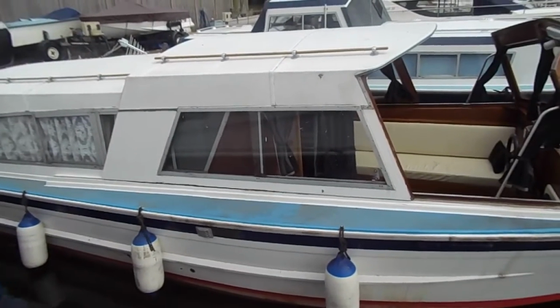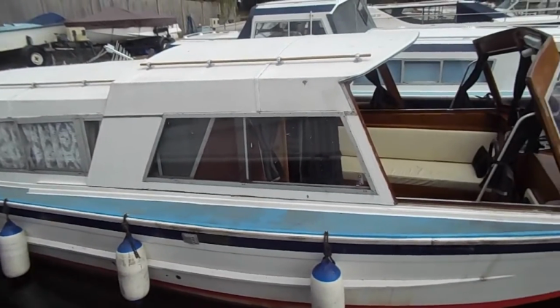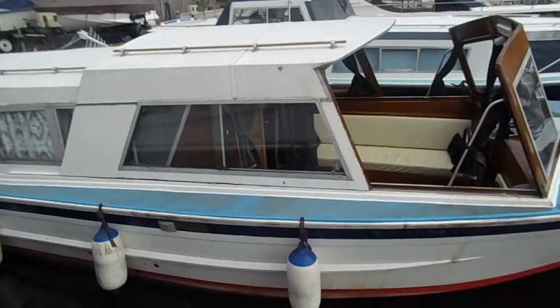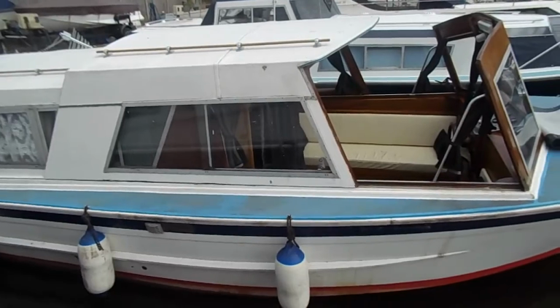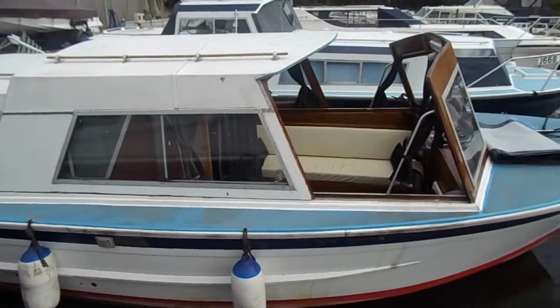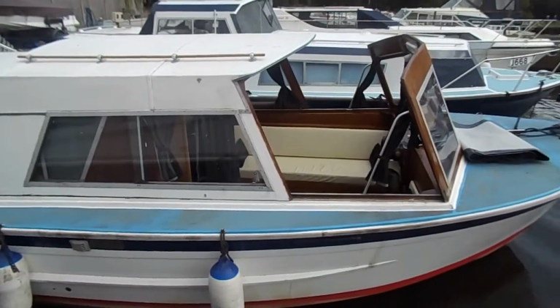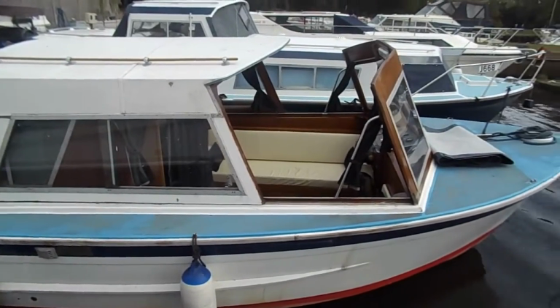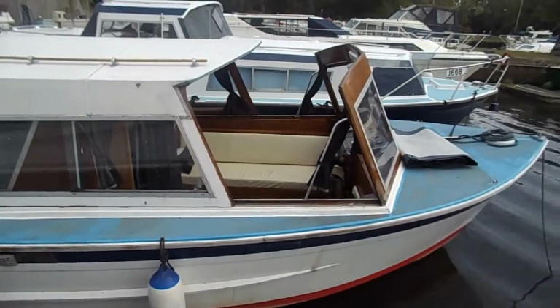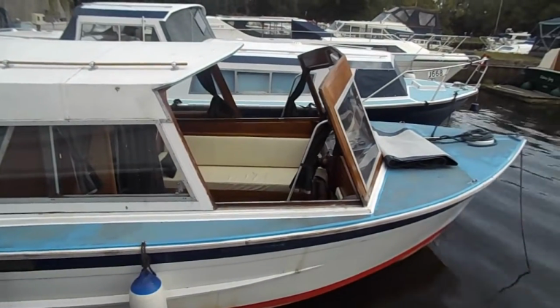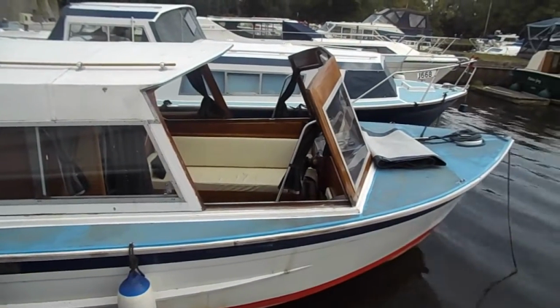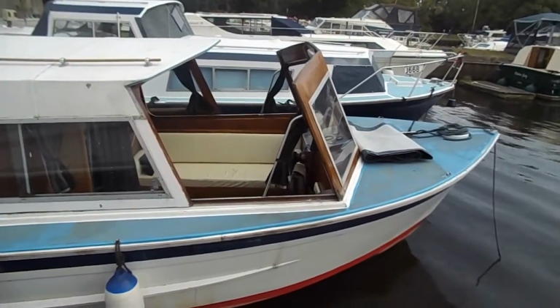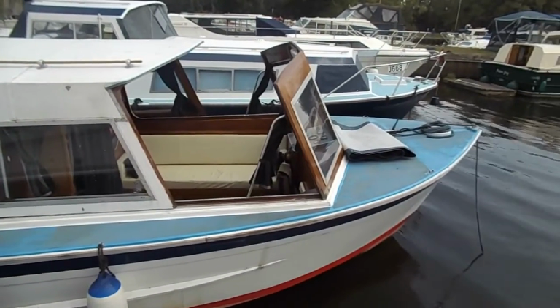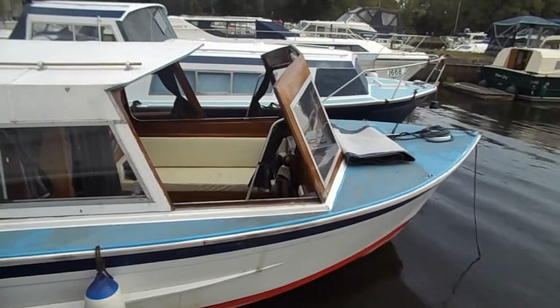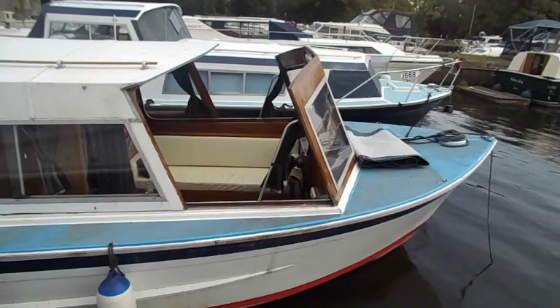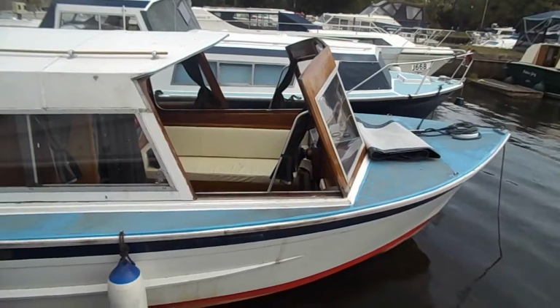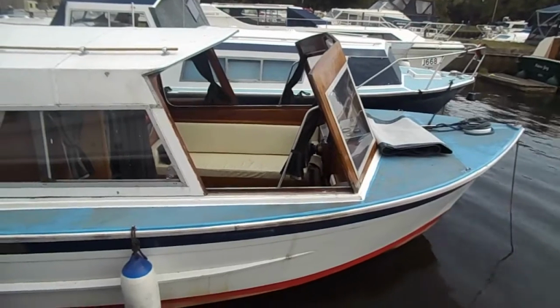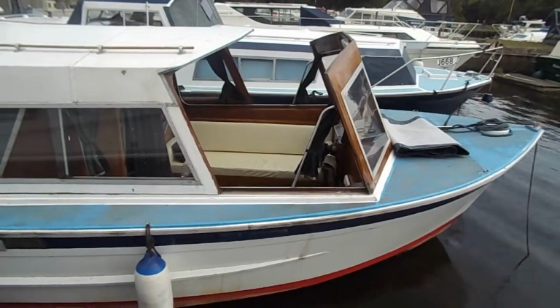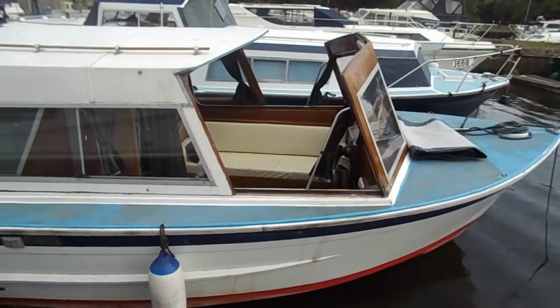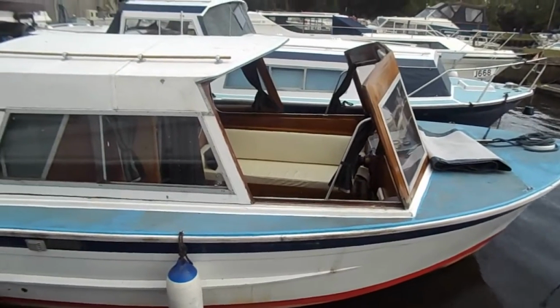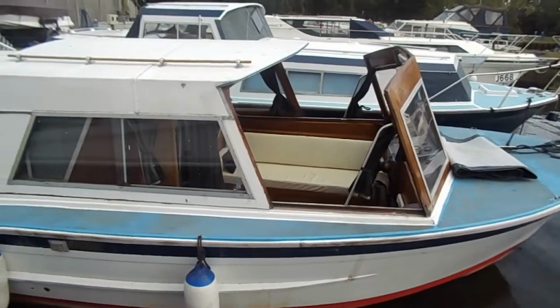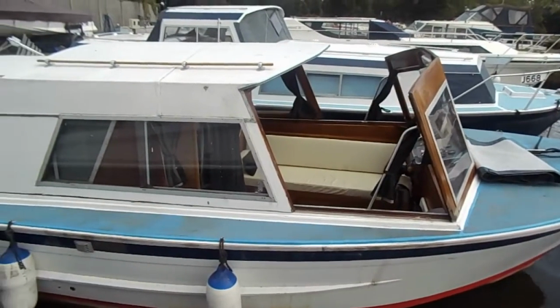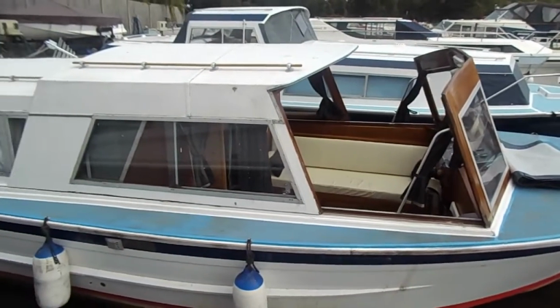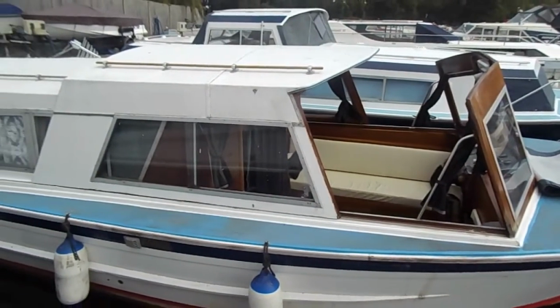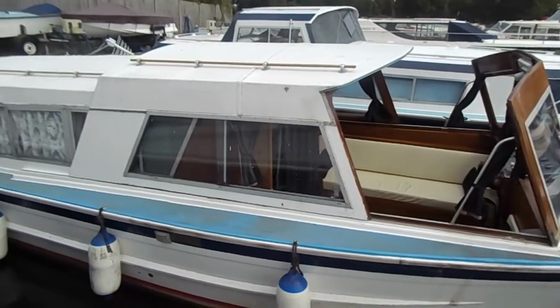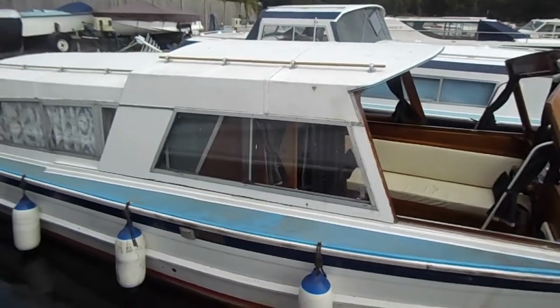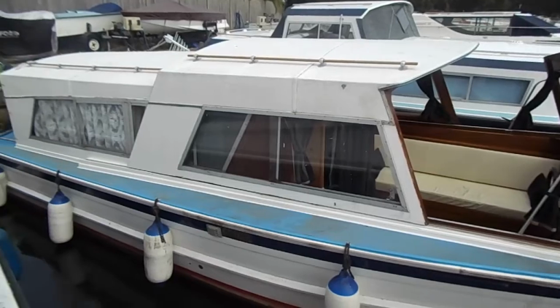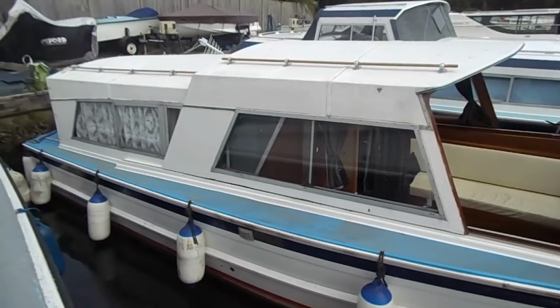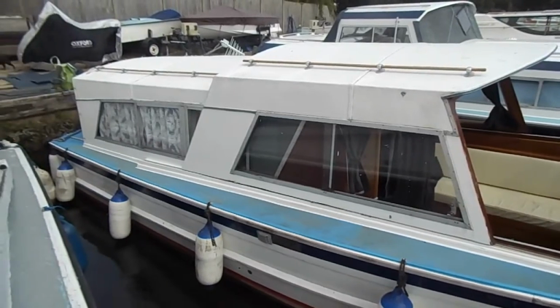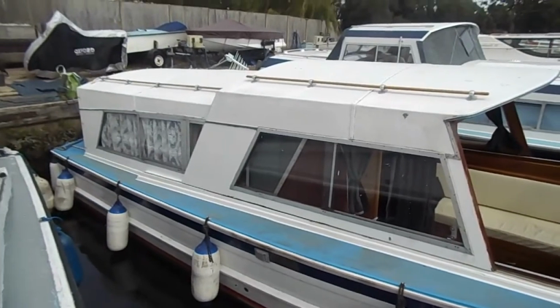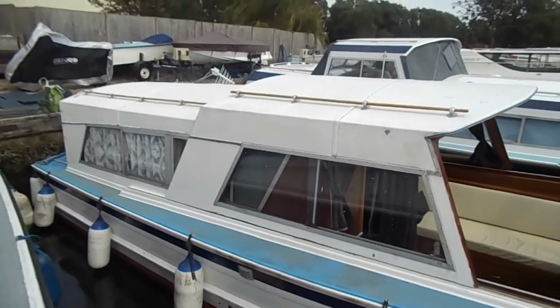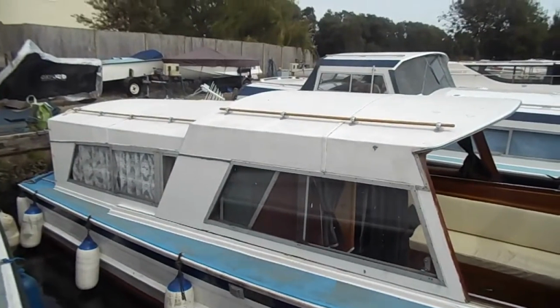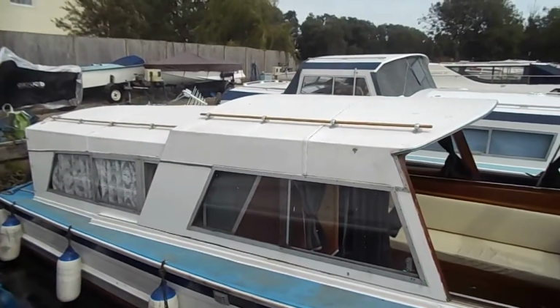It's brilliant inside — absolutely lovely boat. If you need to know any more about this boat, then please go to www.boatshednorfolk.com. Thanks for watching.